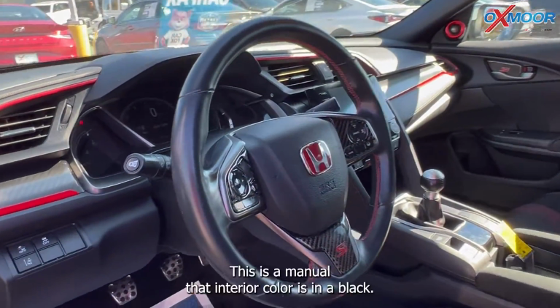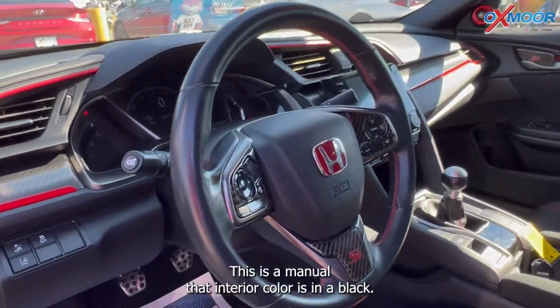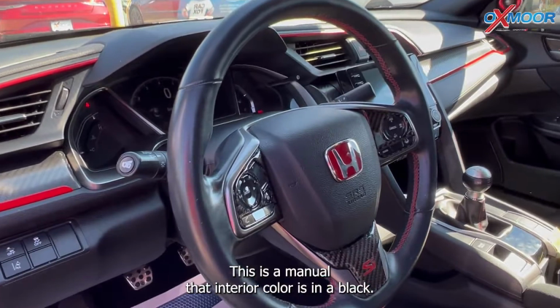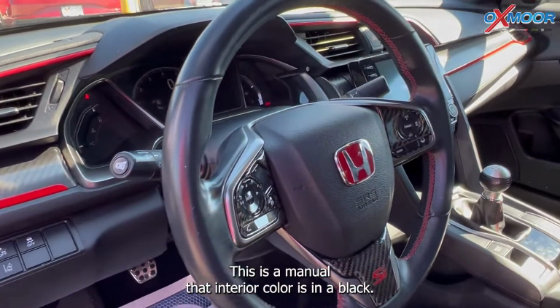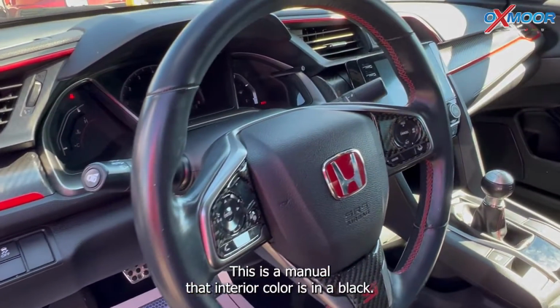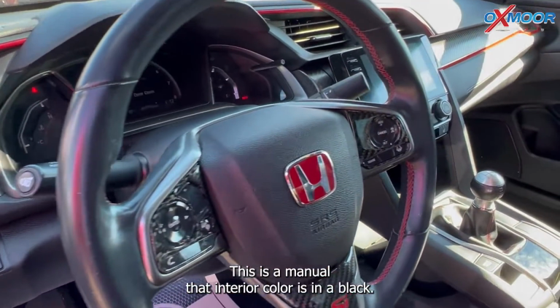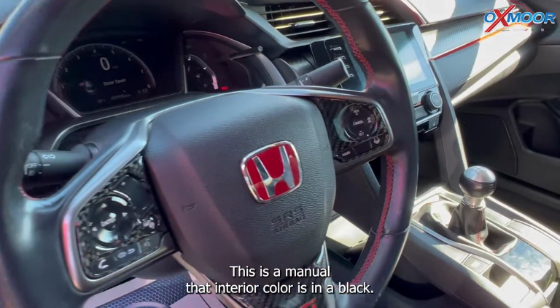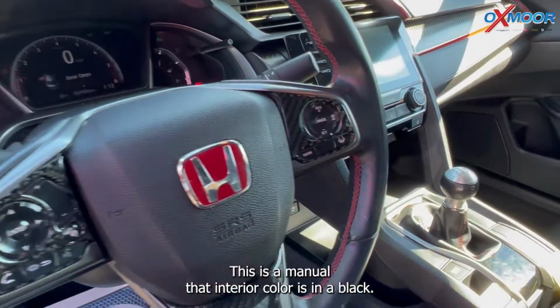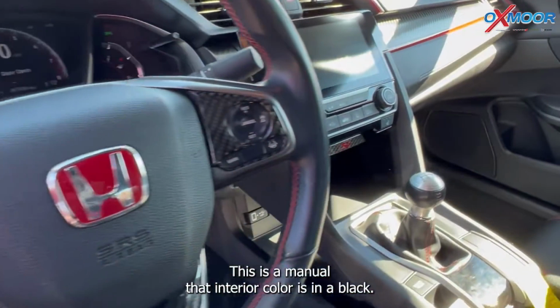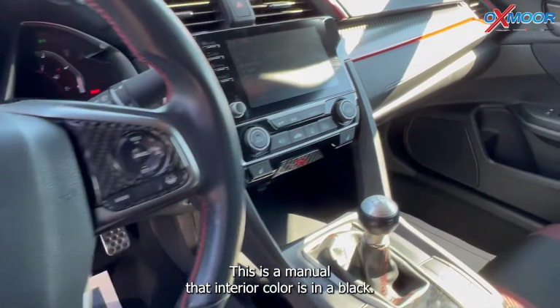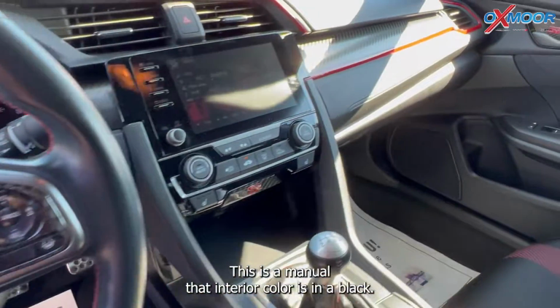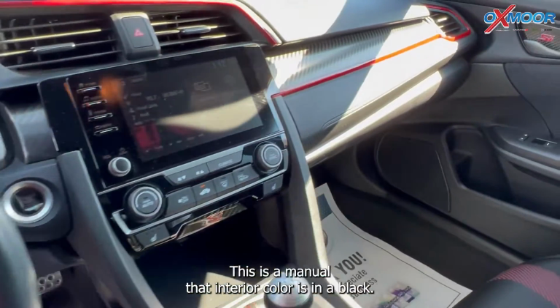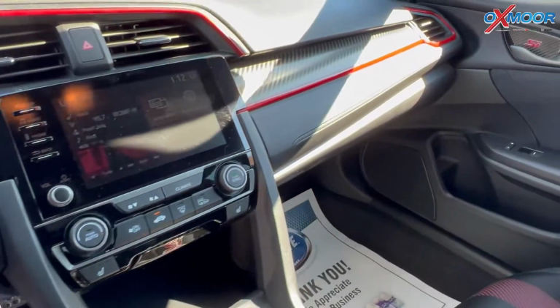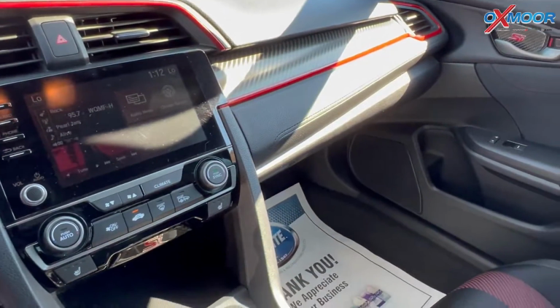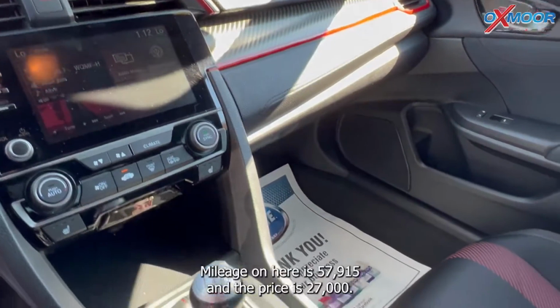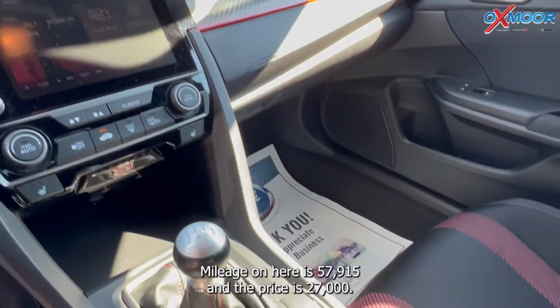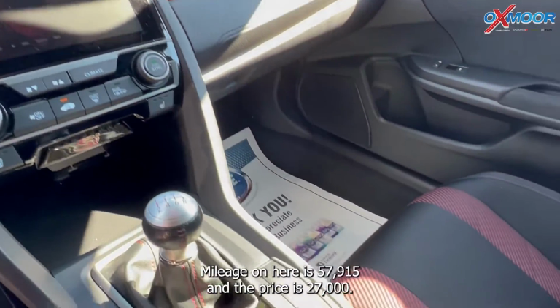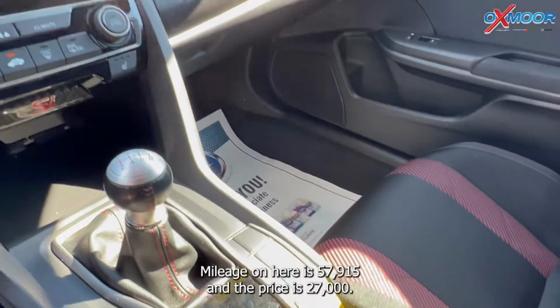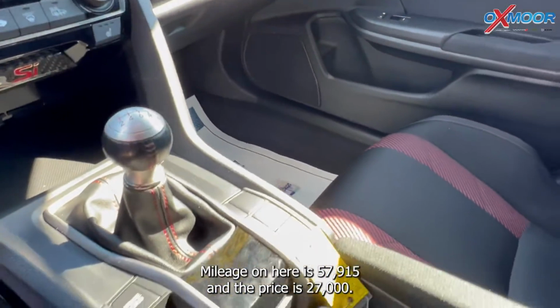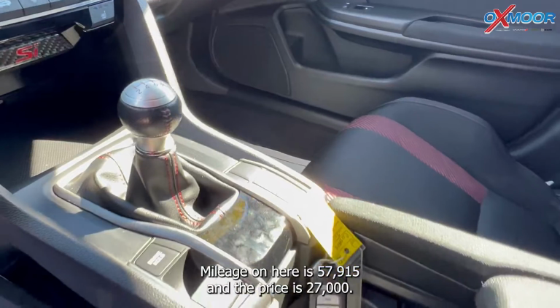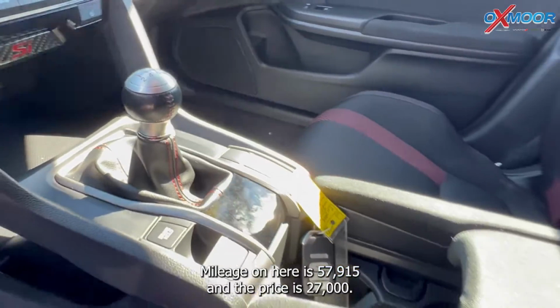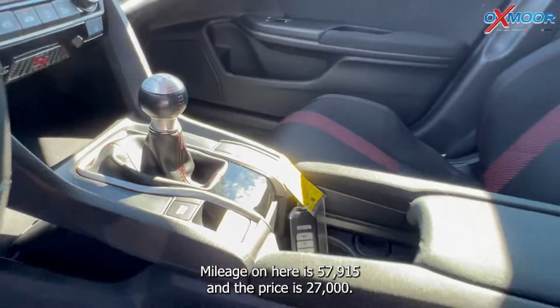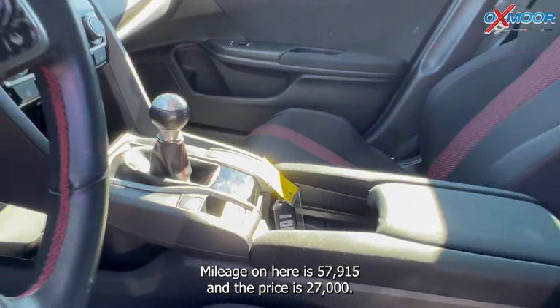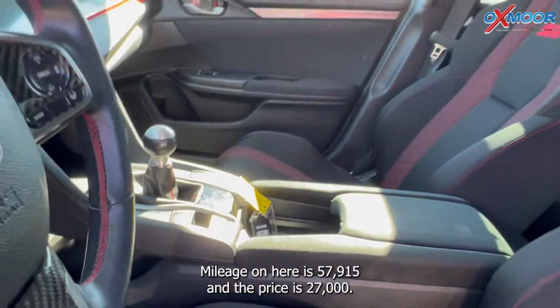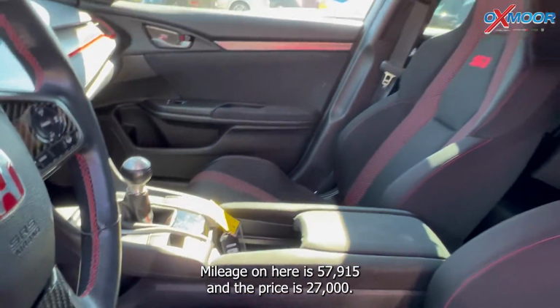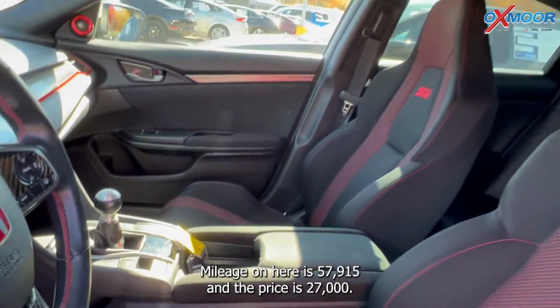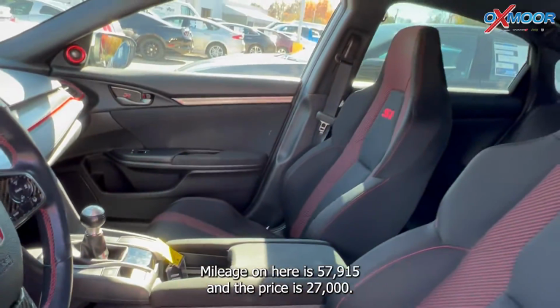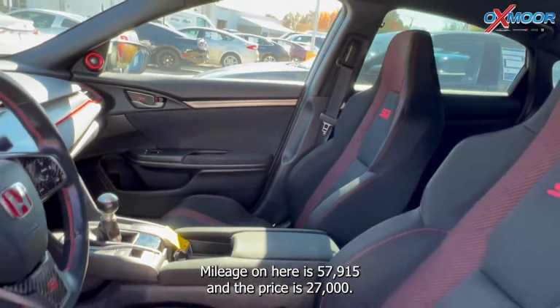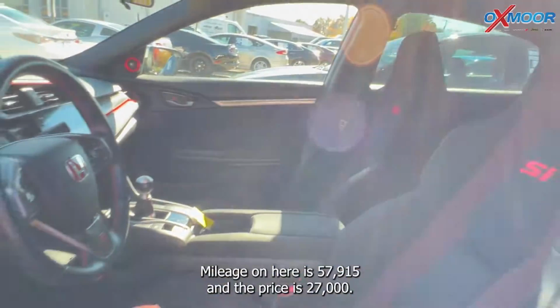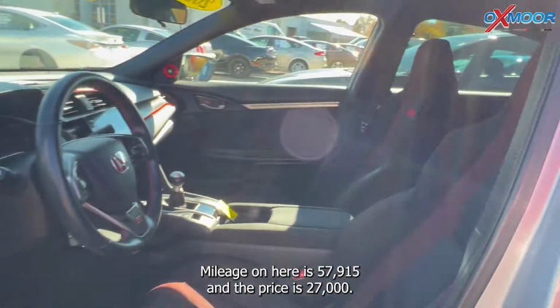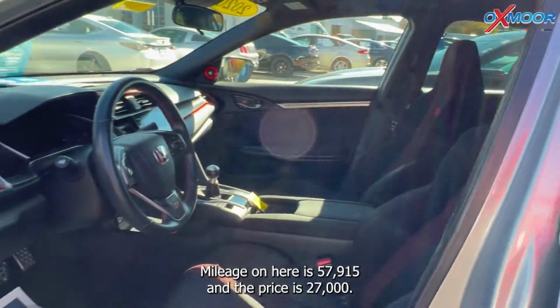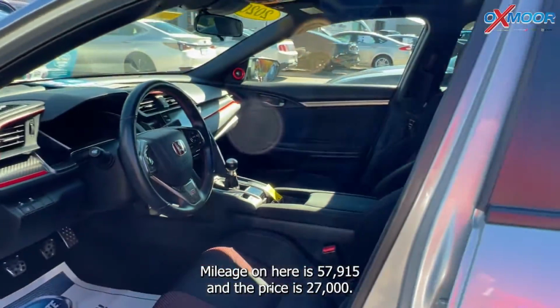This is a manual. That interior color is in black. Mileage on here is 57,915 miles and the price is $27,000.